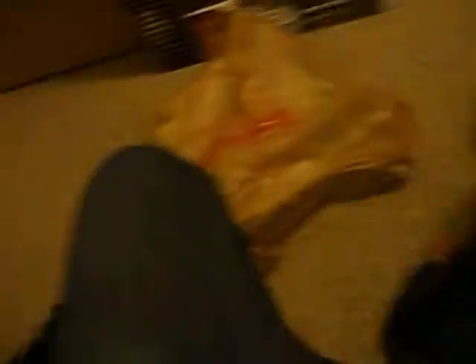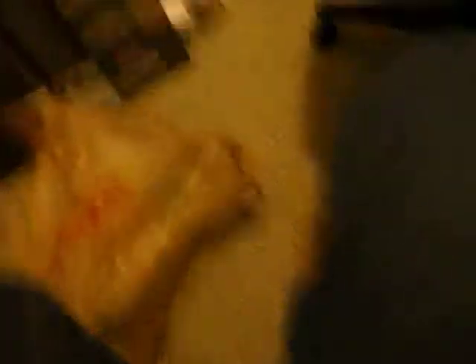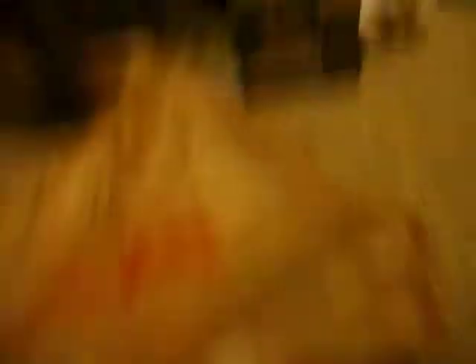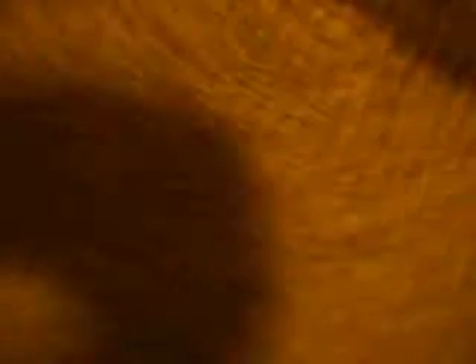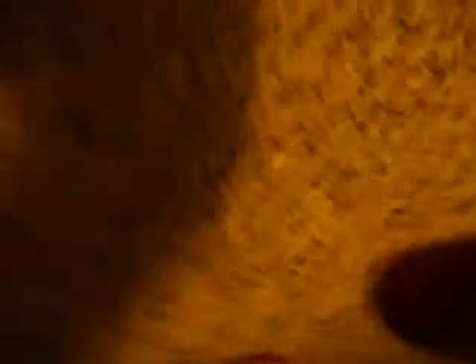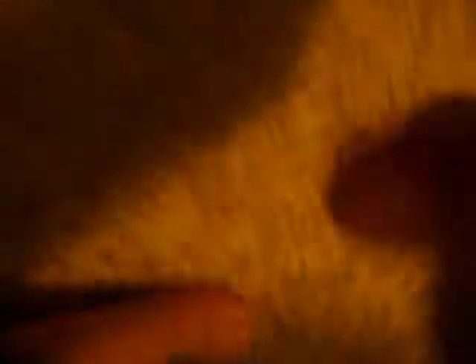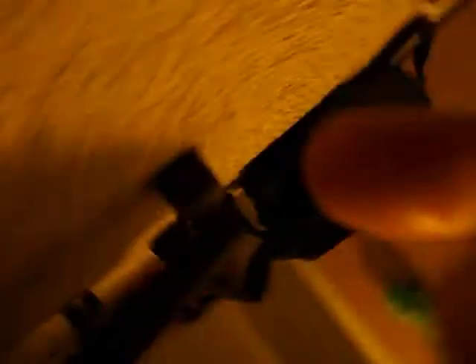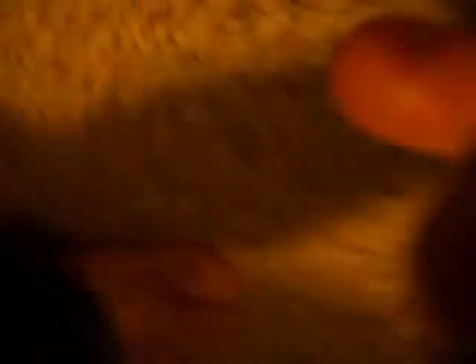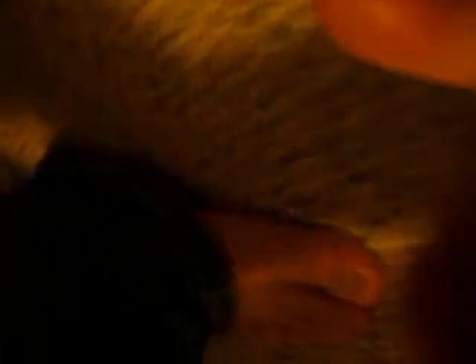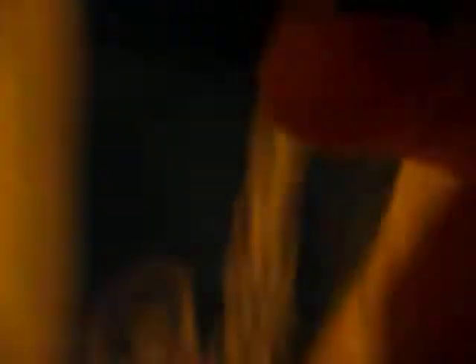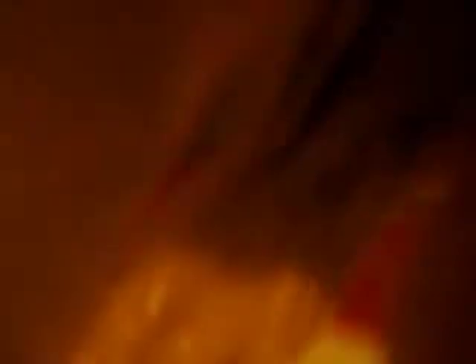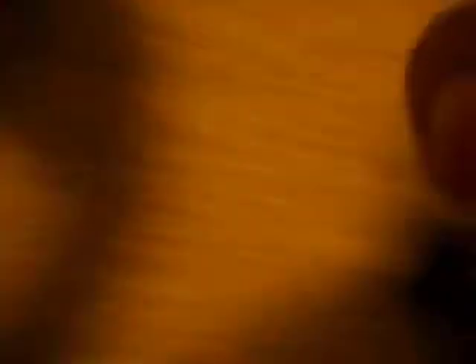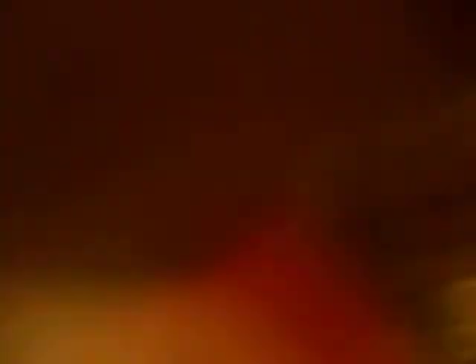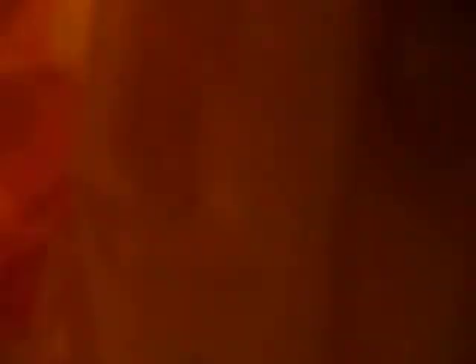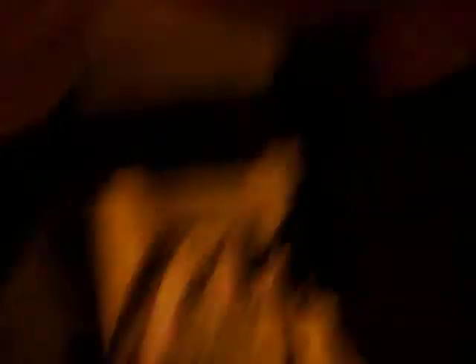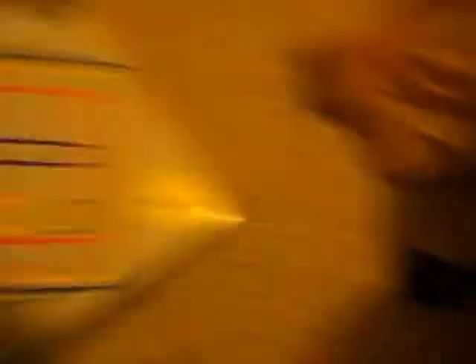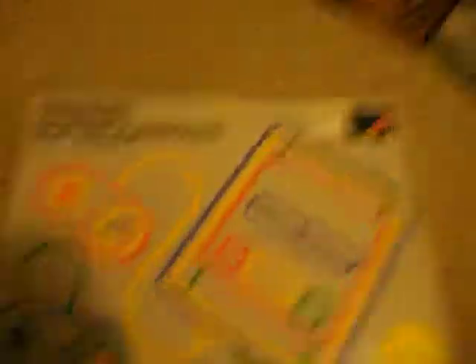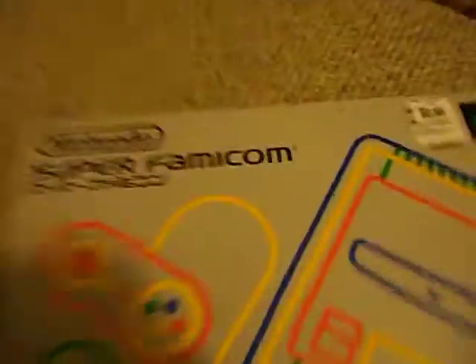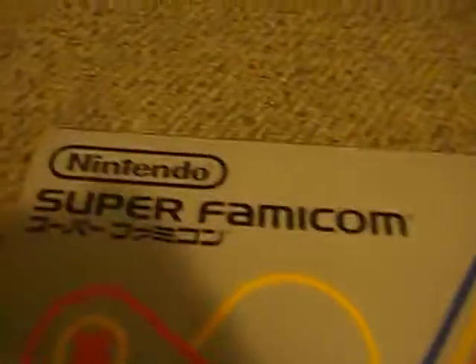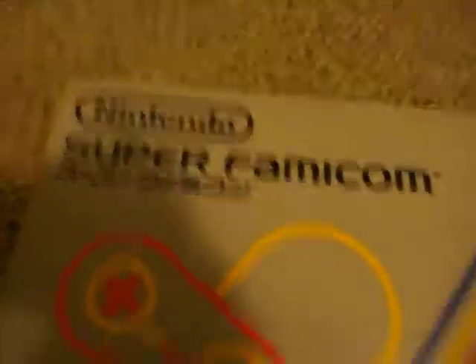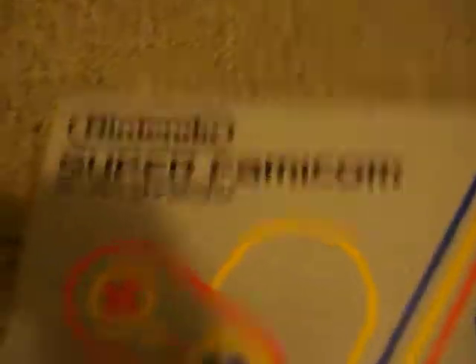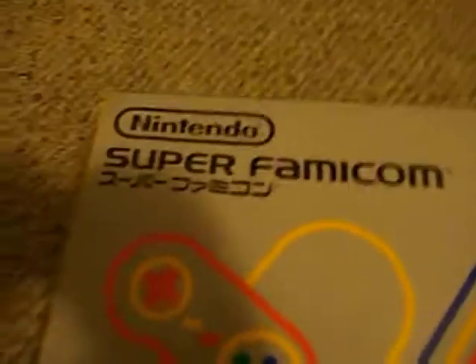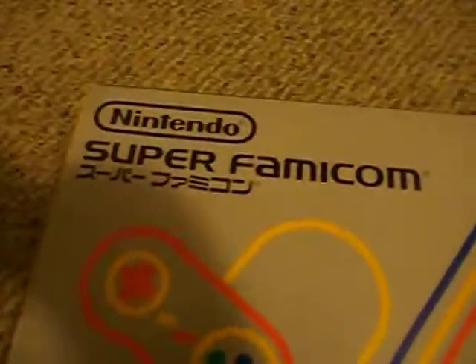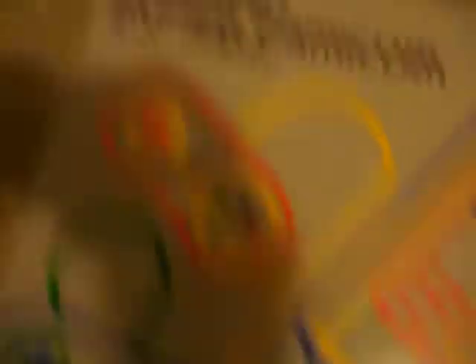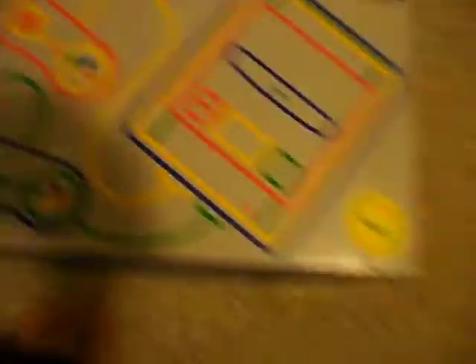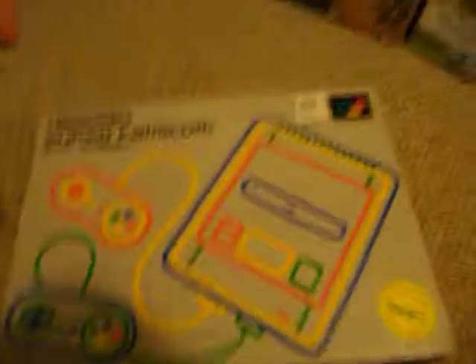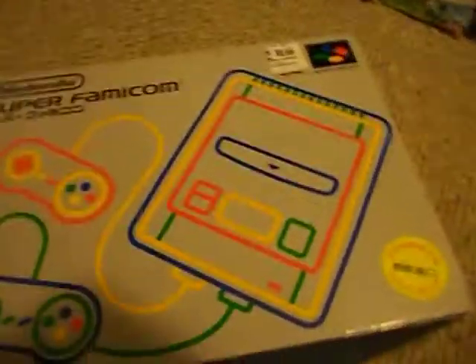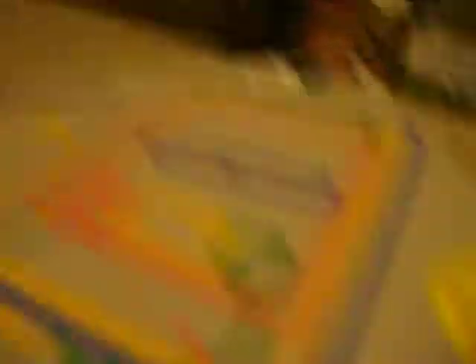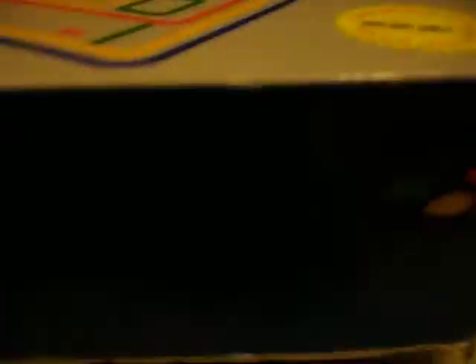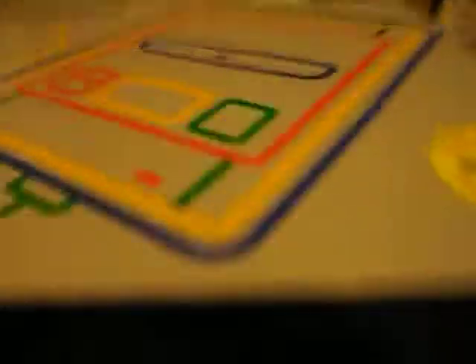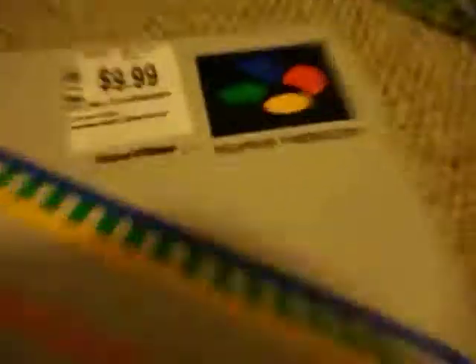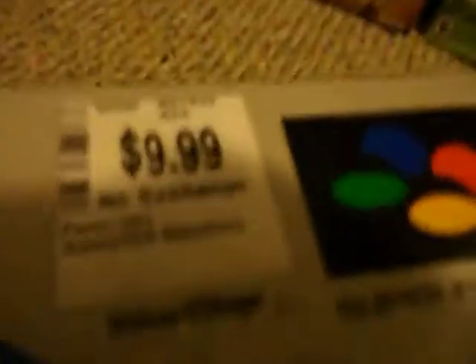And here's the big one. Super Nintendo — Super Famicom, sorry. It's complete in a box for 10 bucks.